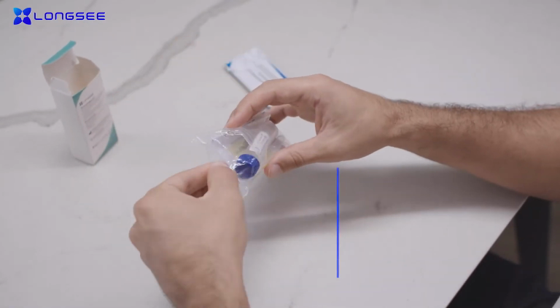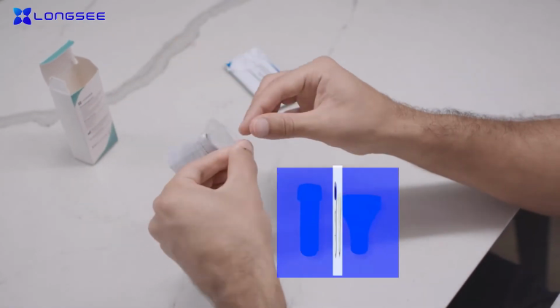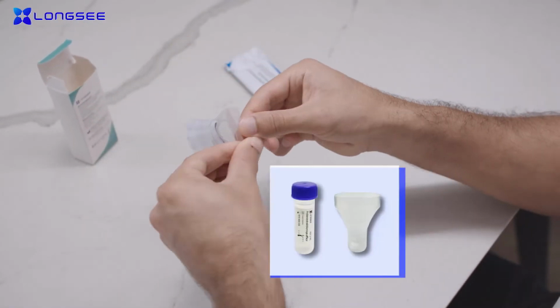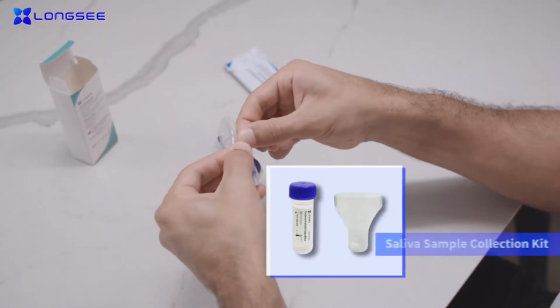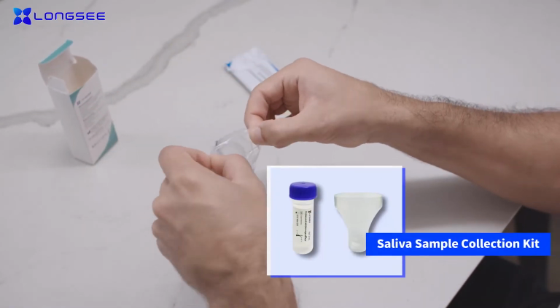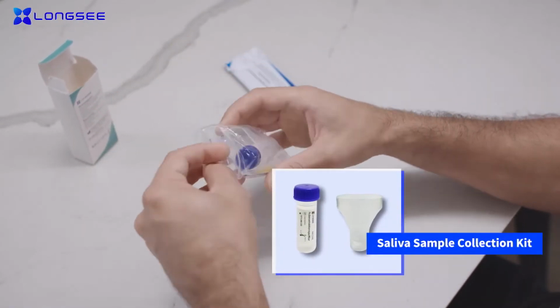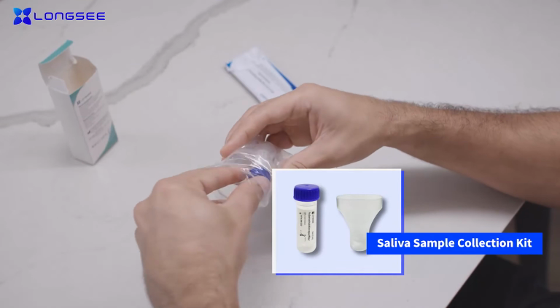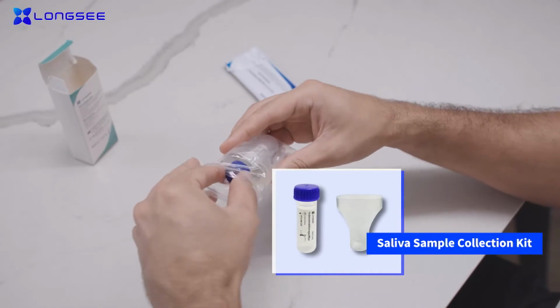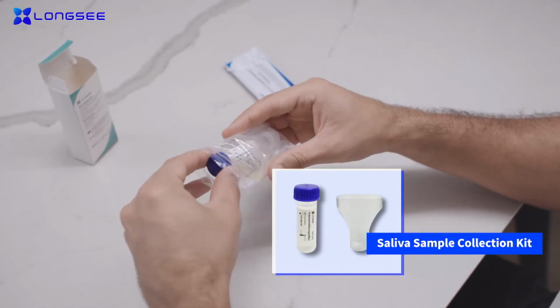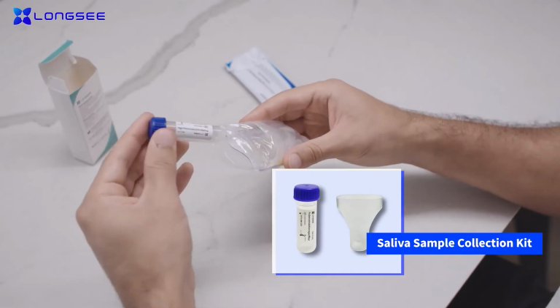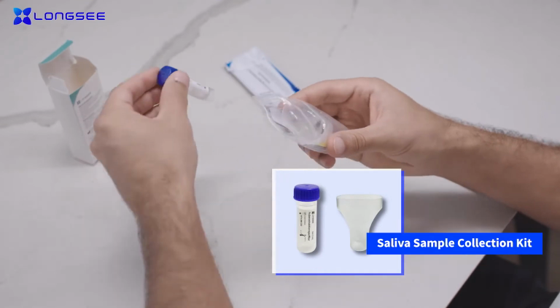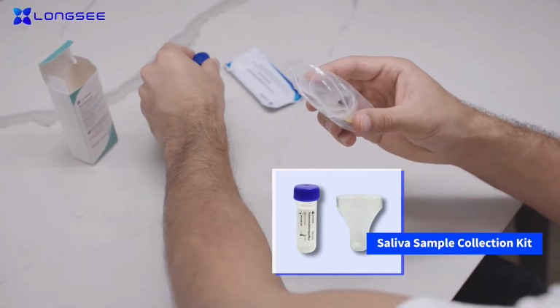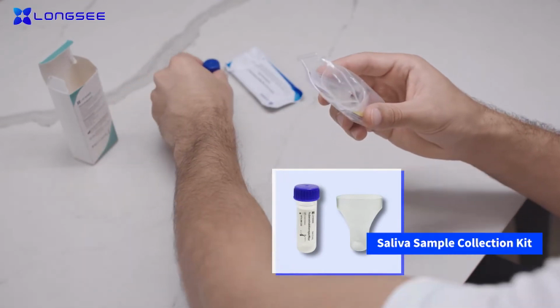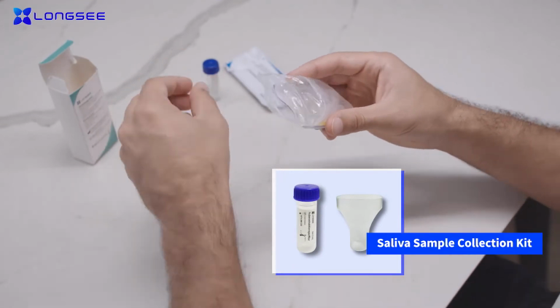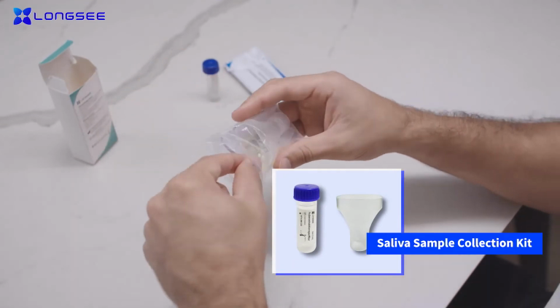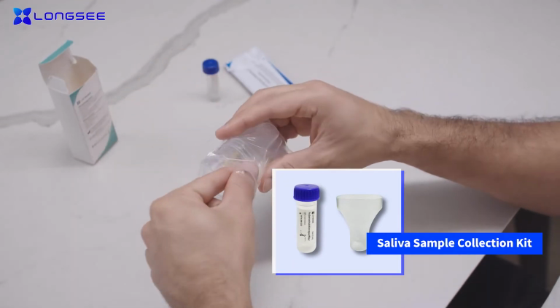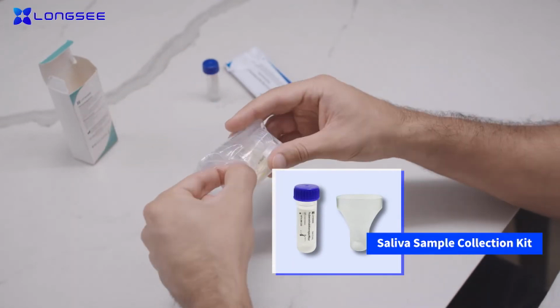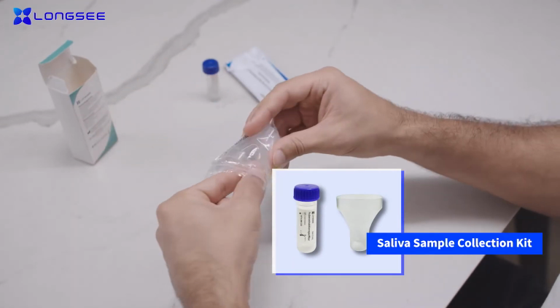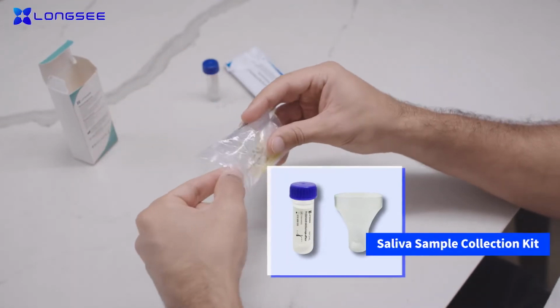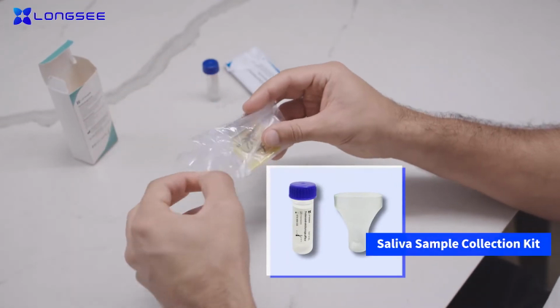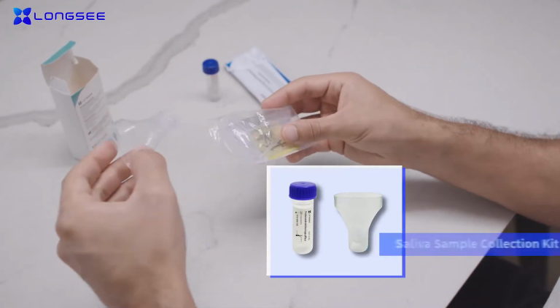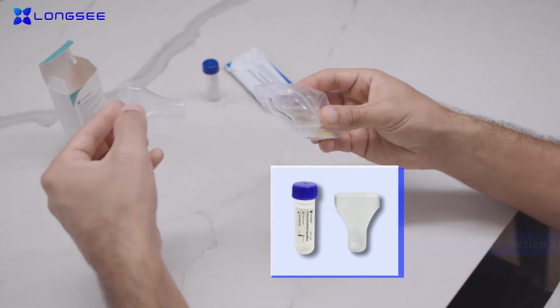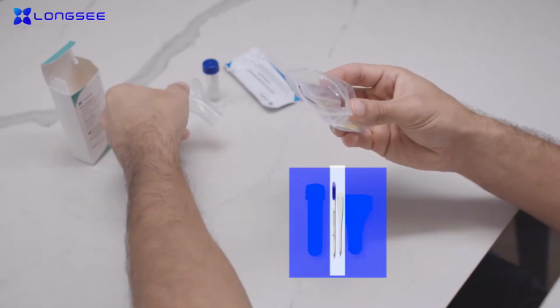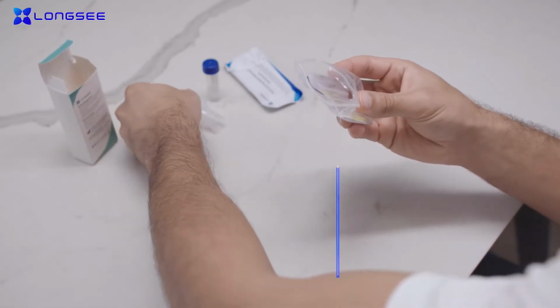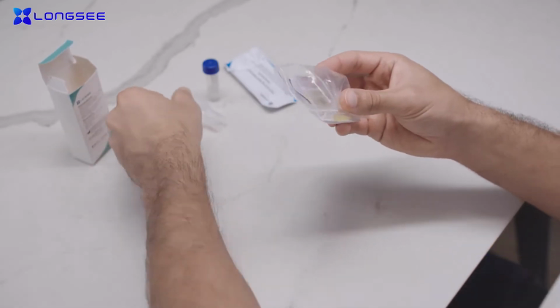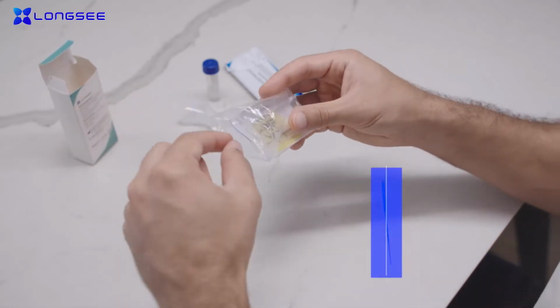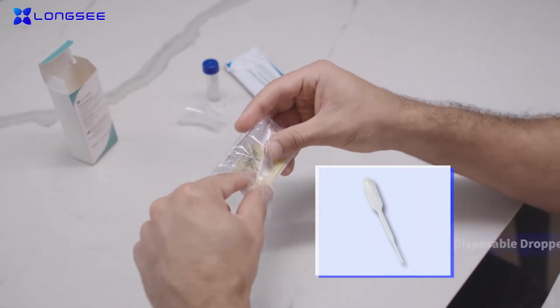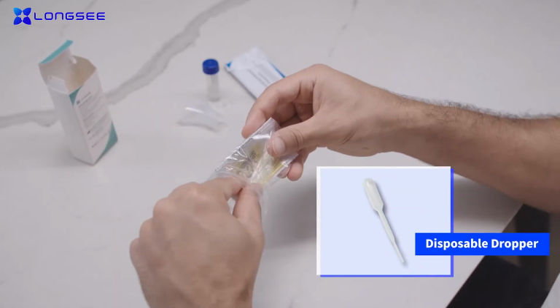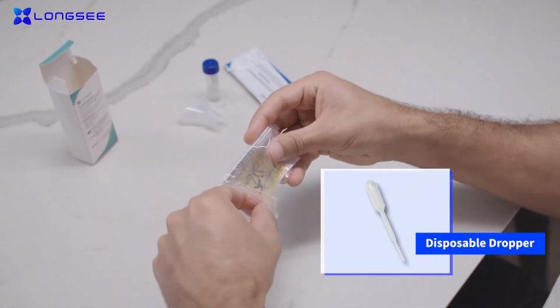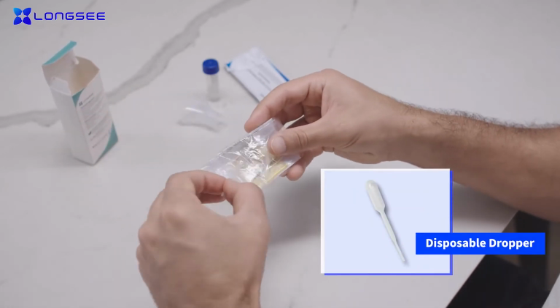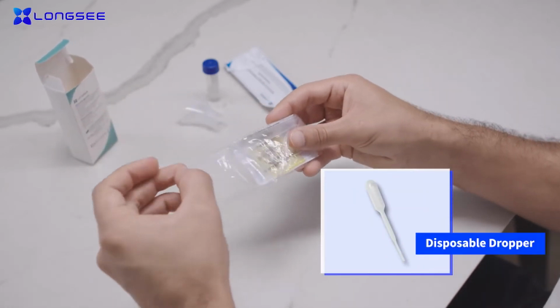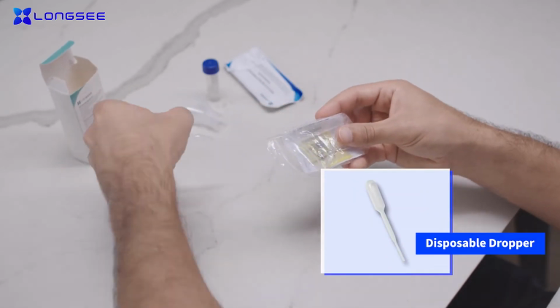The kit includes the instructions, saliva sample collection kit, 2019 NCOV AG Rapid Detection Kit test cartridge, and specimen bag.